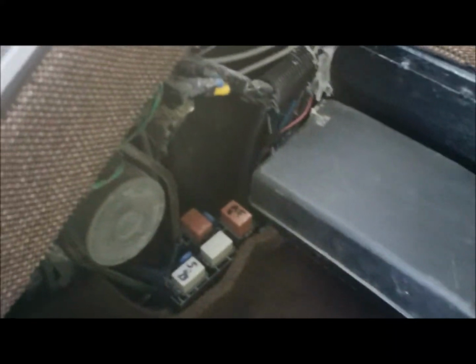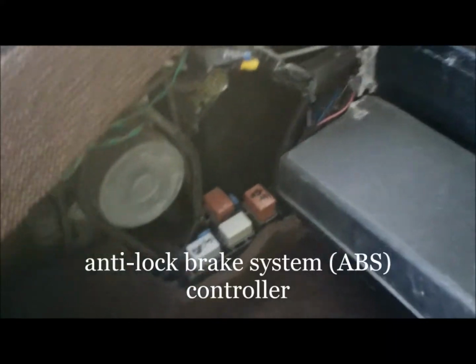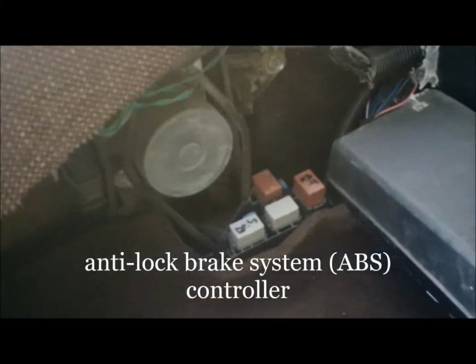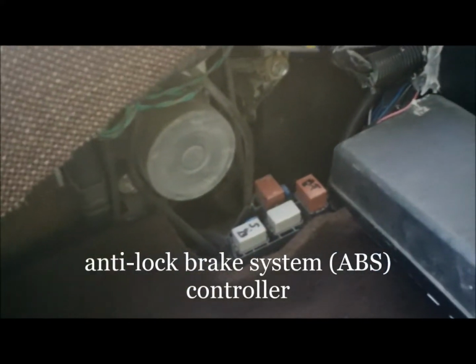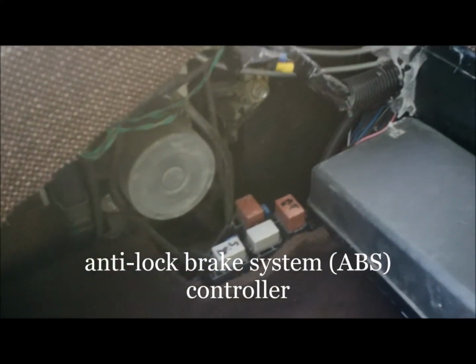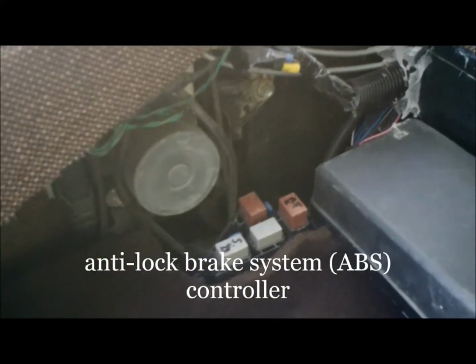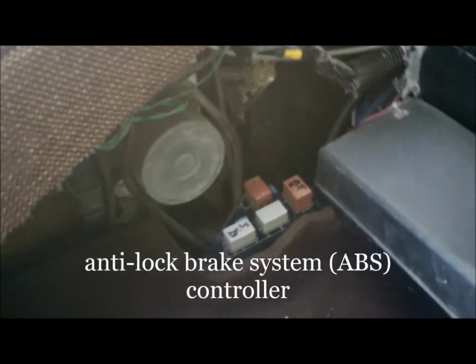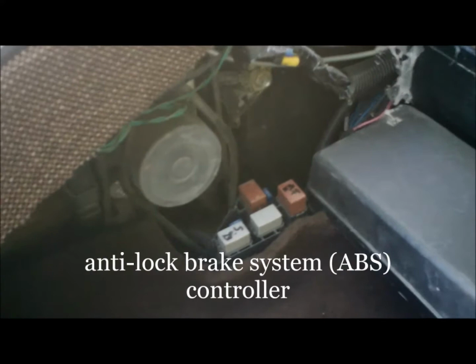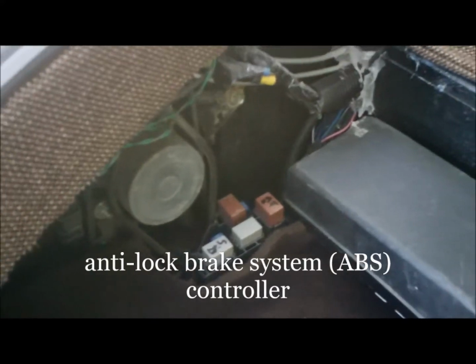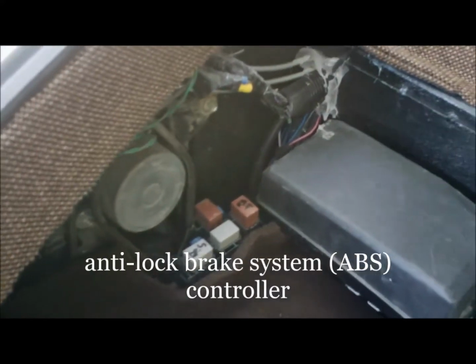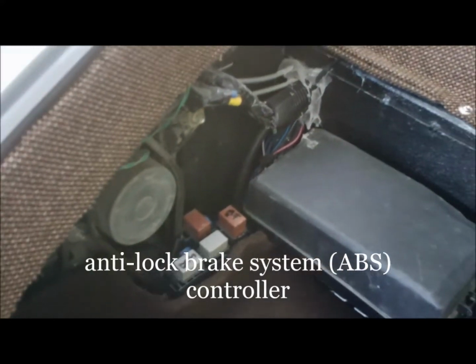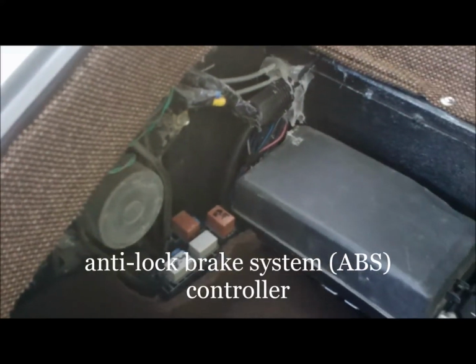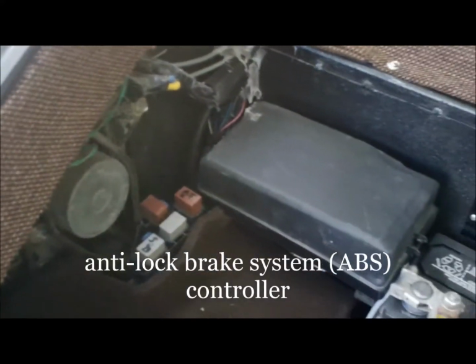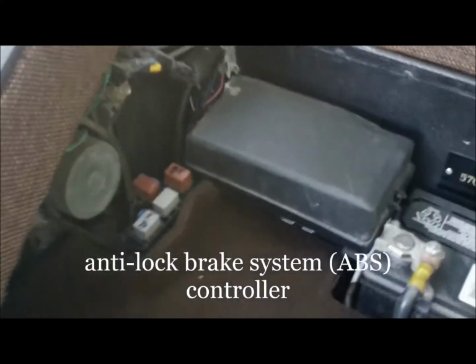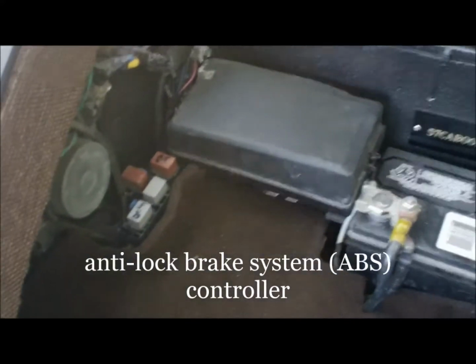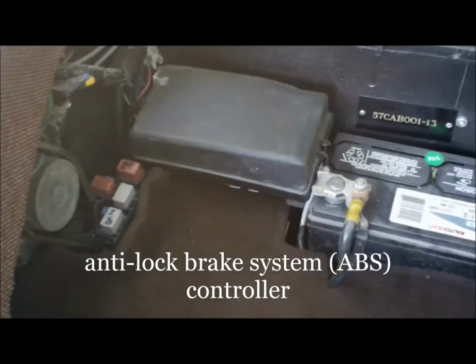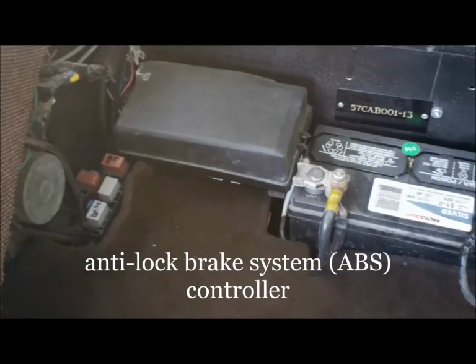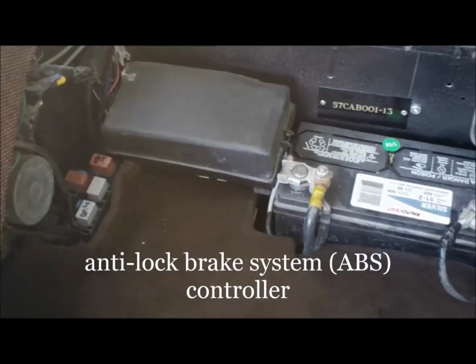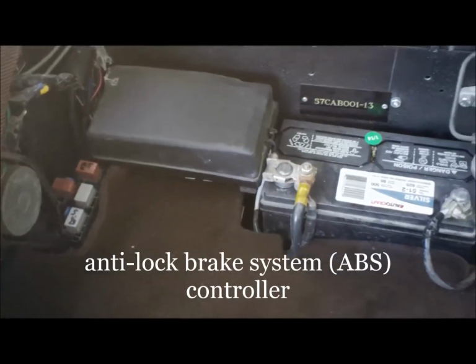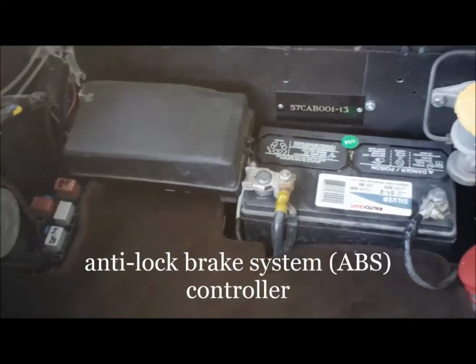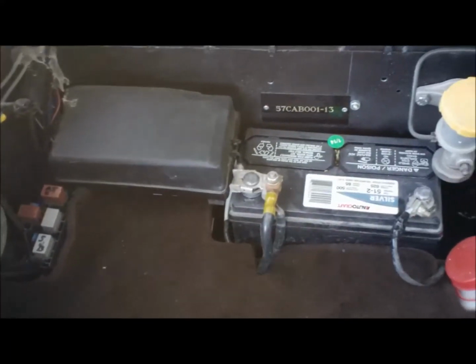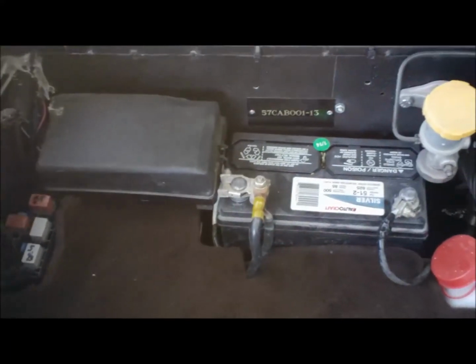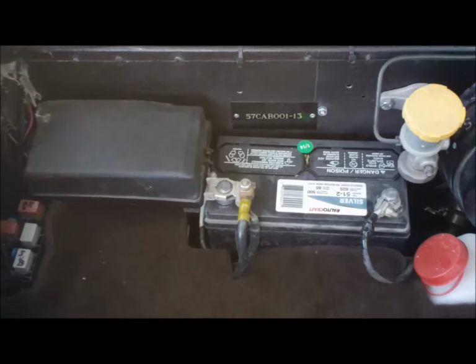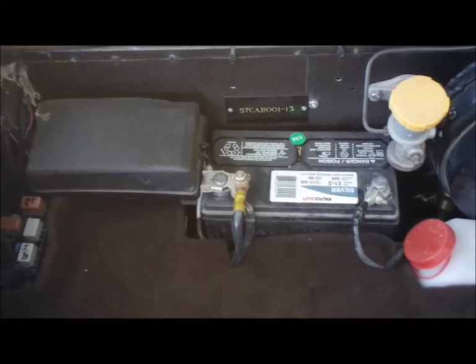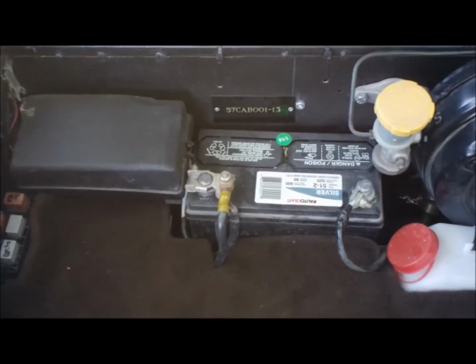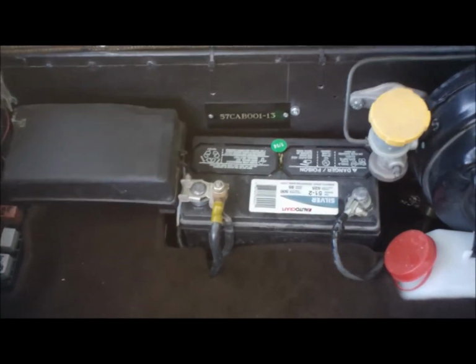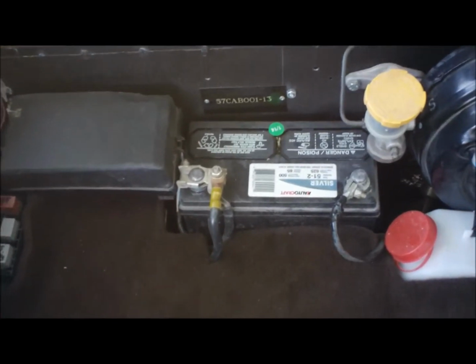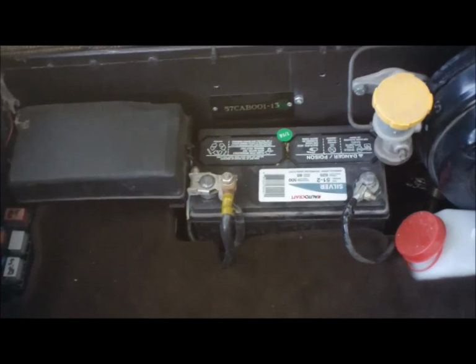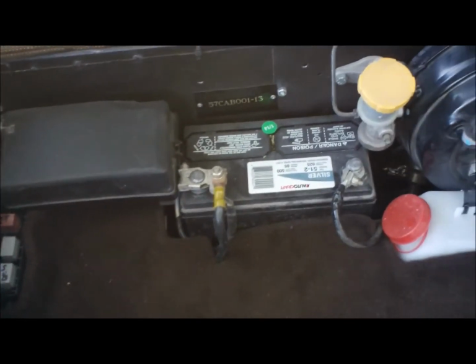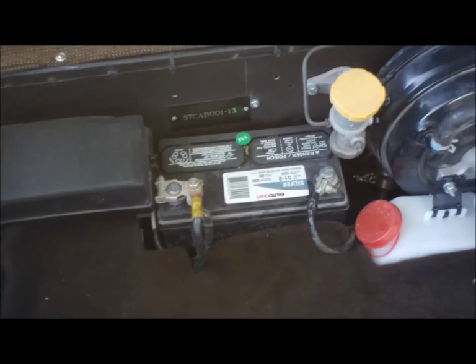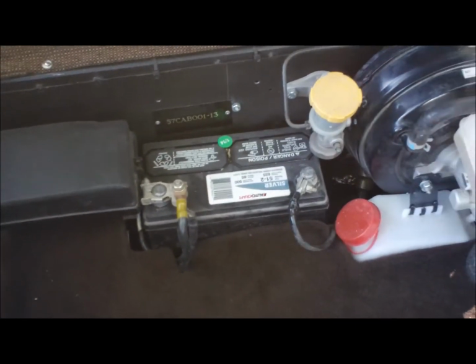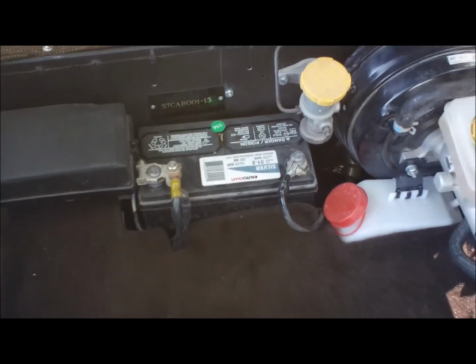Next to that is the anti-lock brake control system. The car does have anti-lock brakes, along with power assisted four-wheel disc, large high-performance brakes.